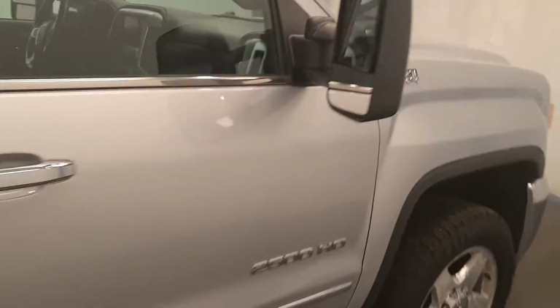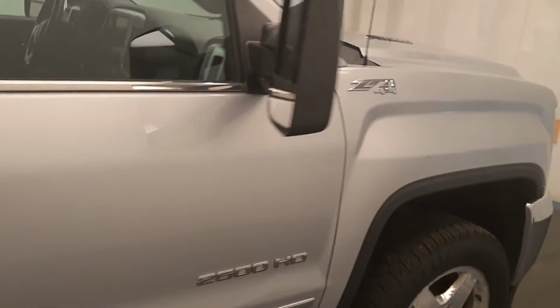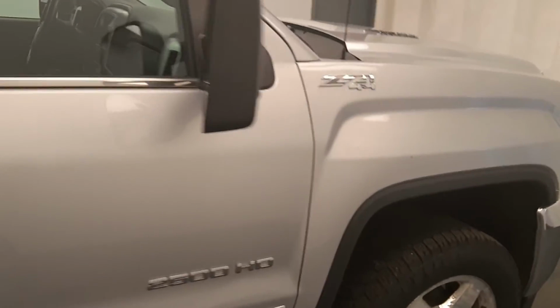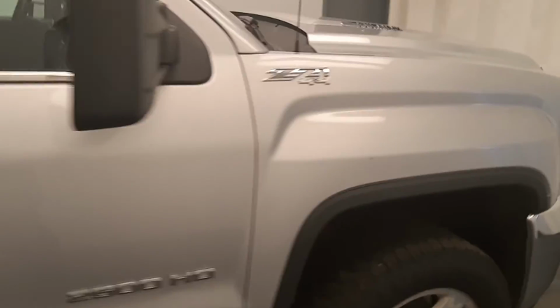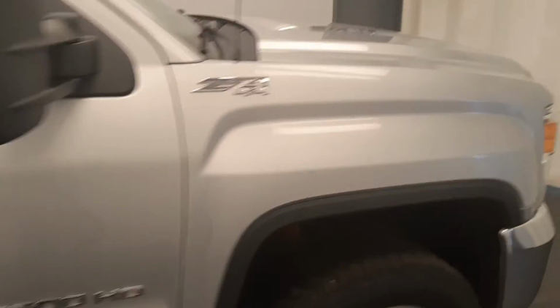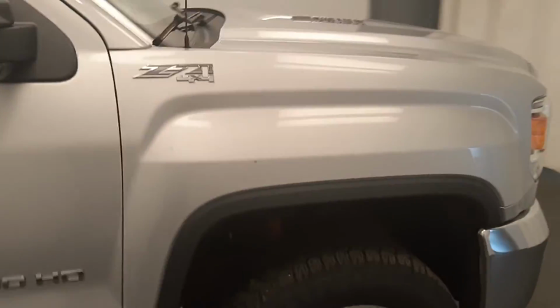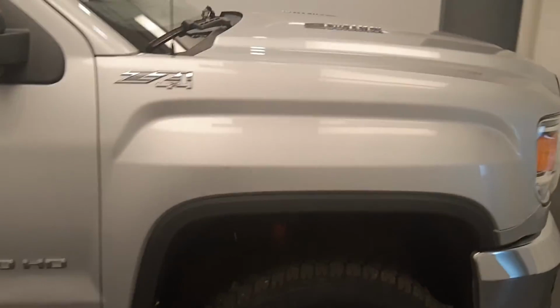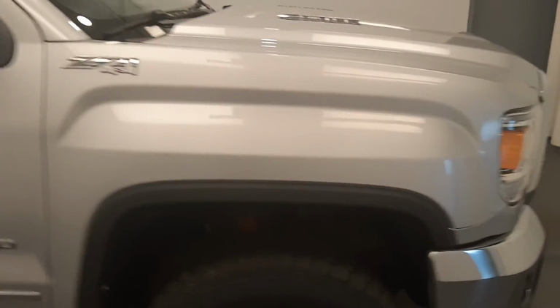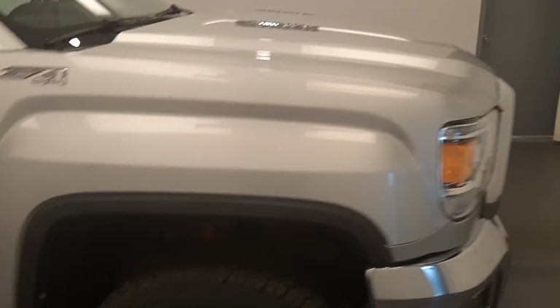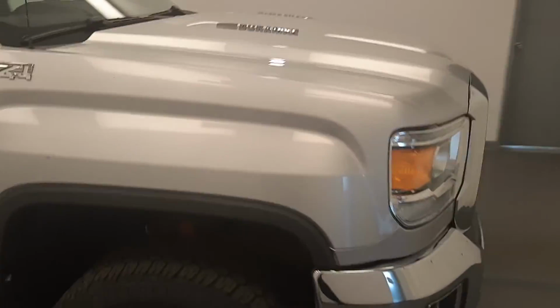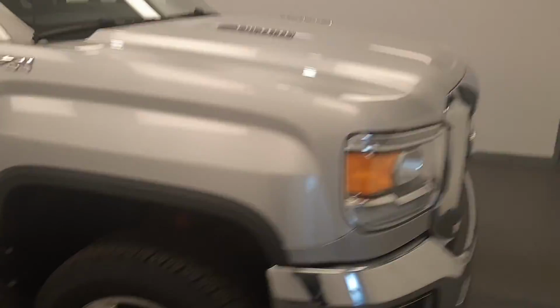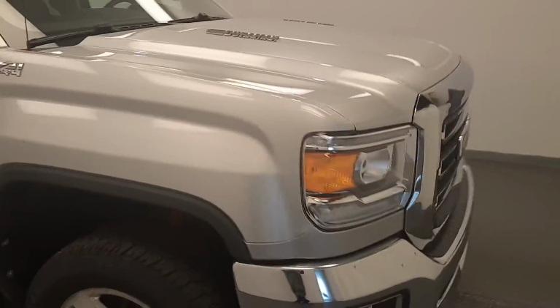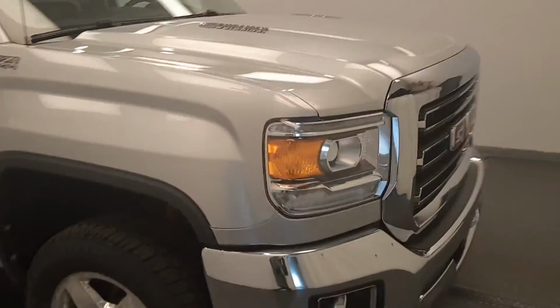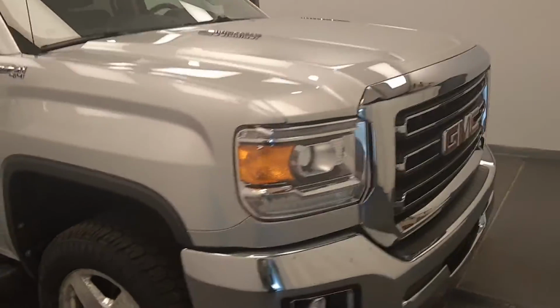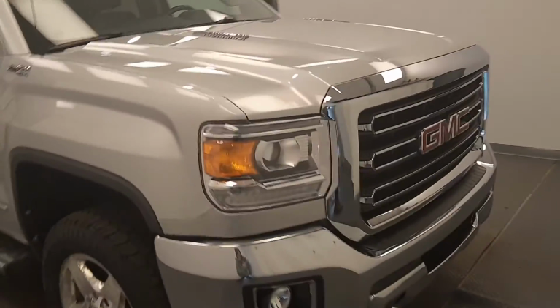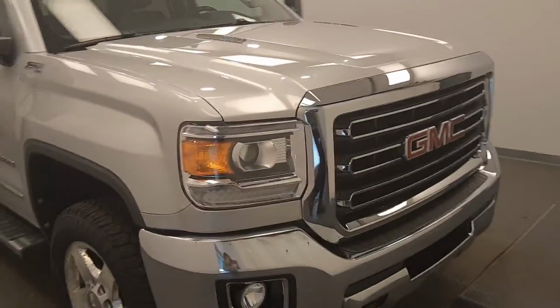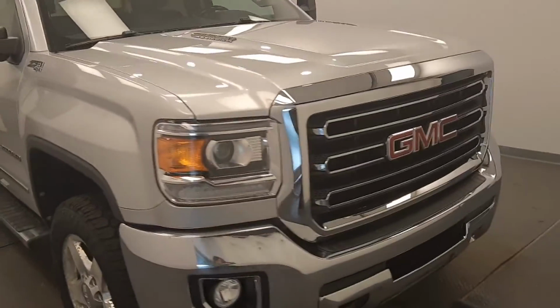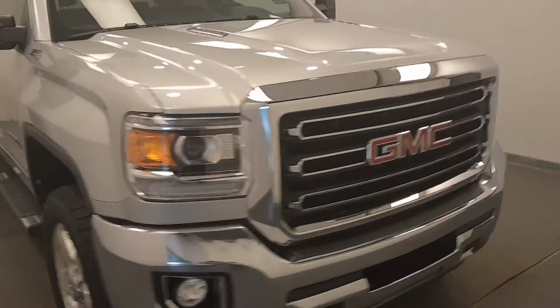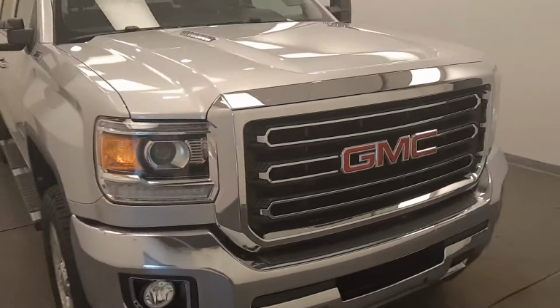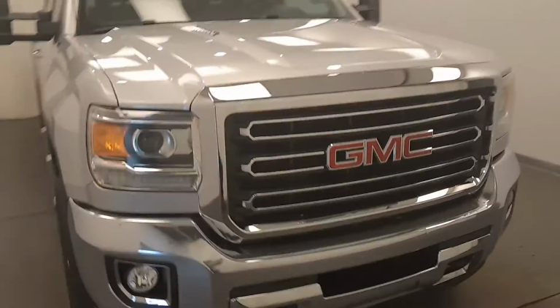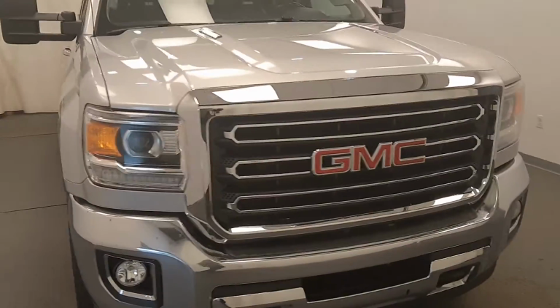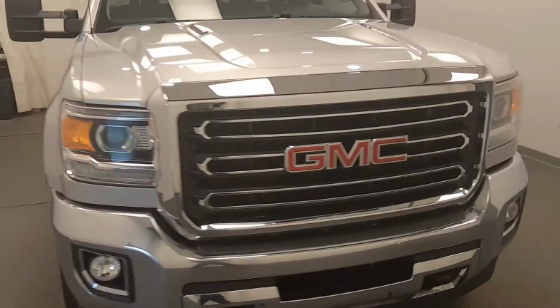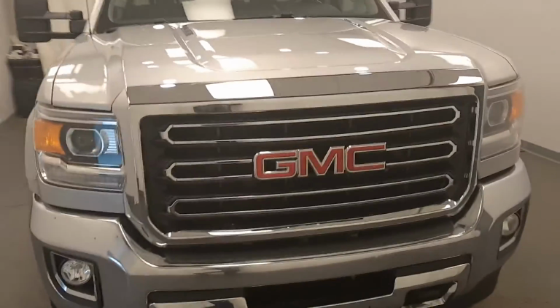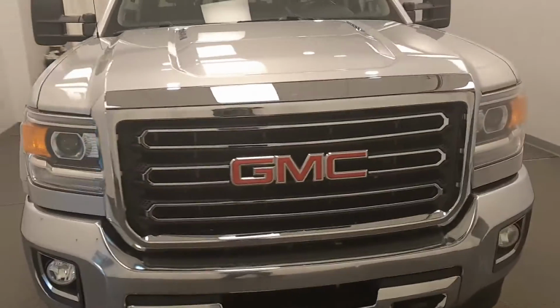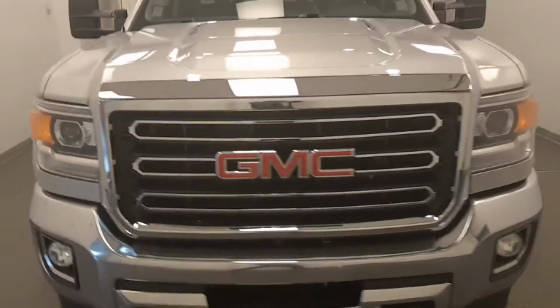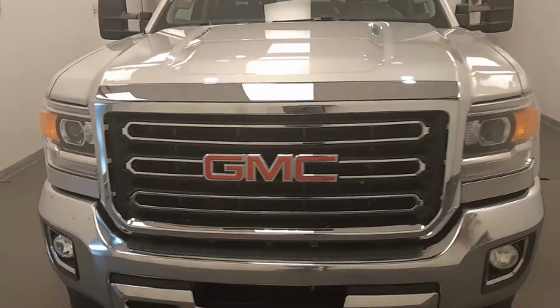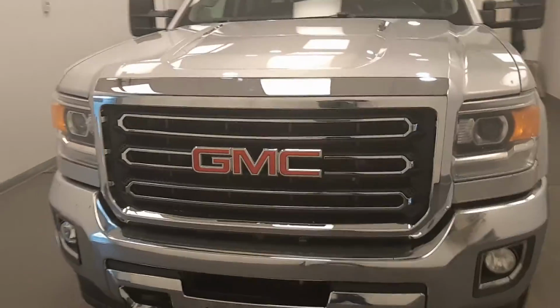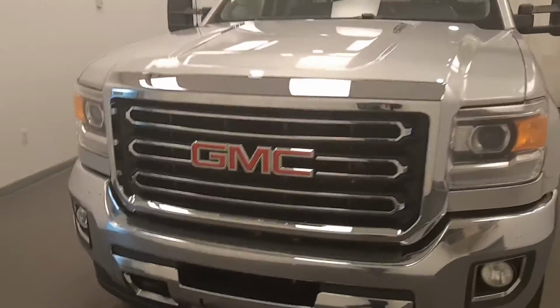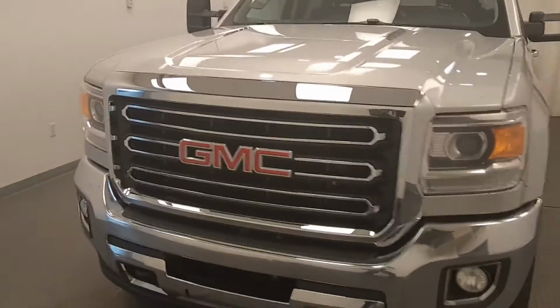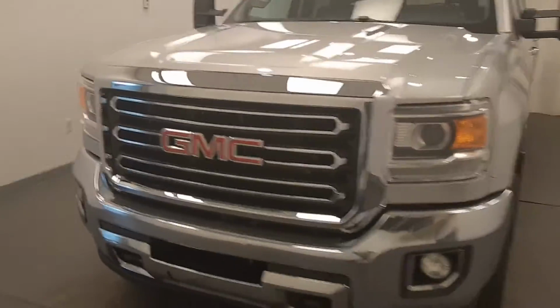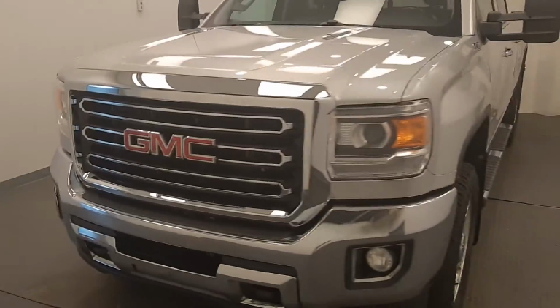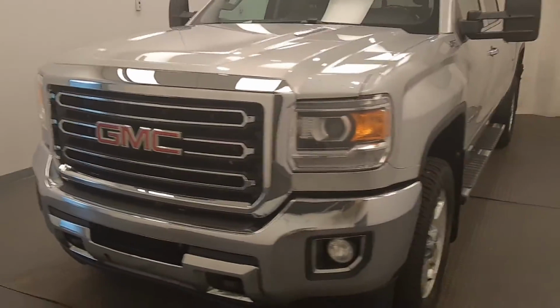Once again, we're viewing stock number 145803 on a 2015 GMC 2500 Crew, and our exterior color is silver.